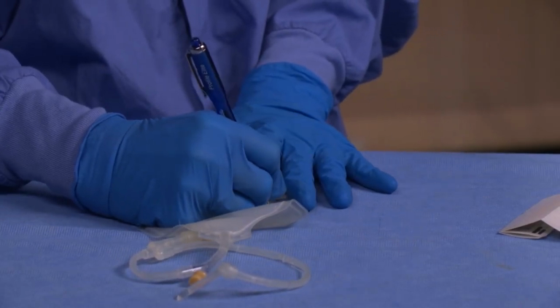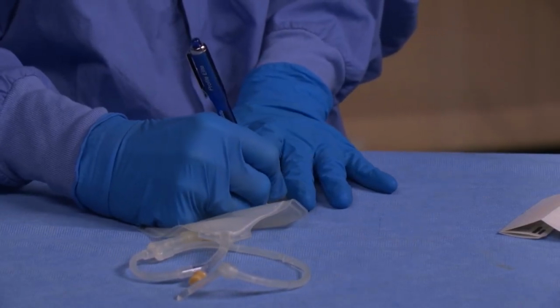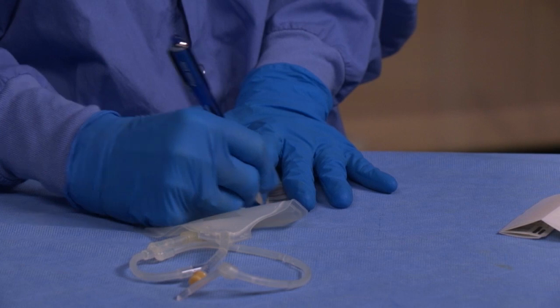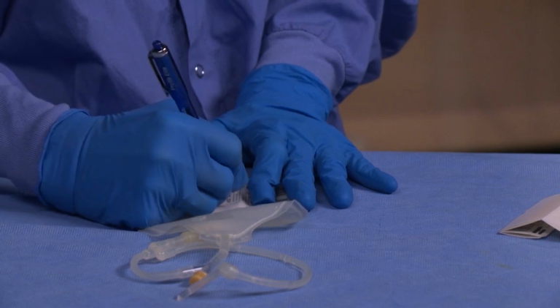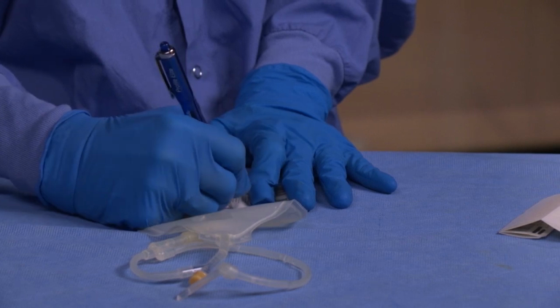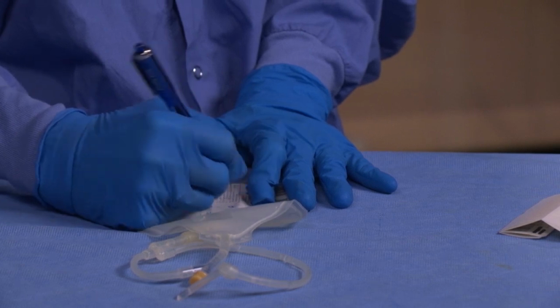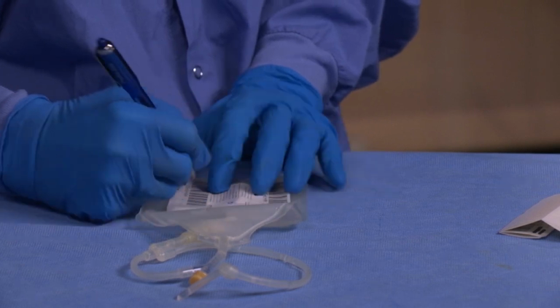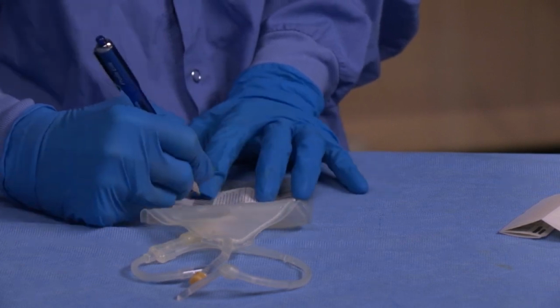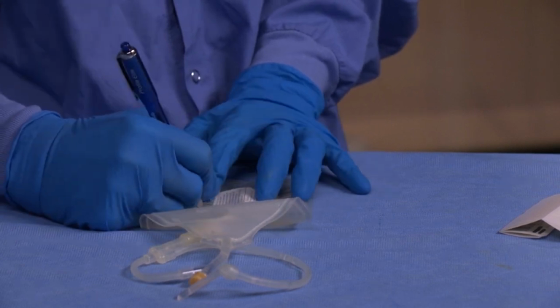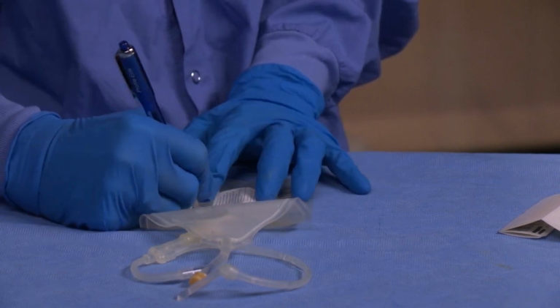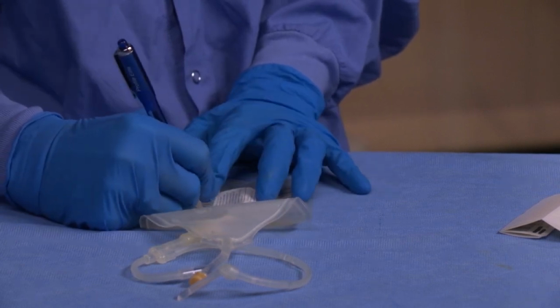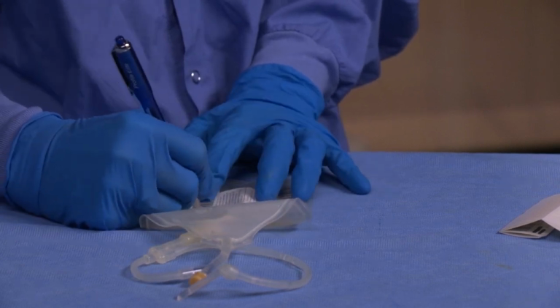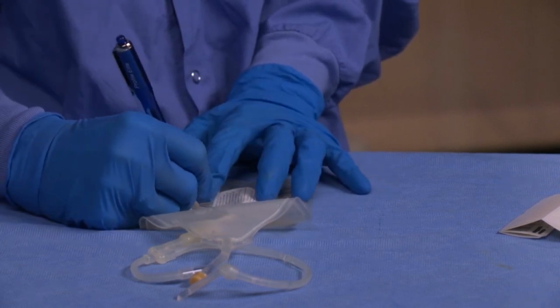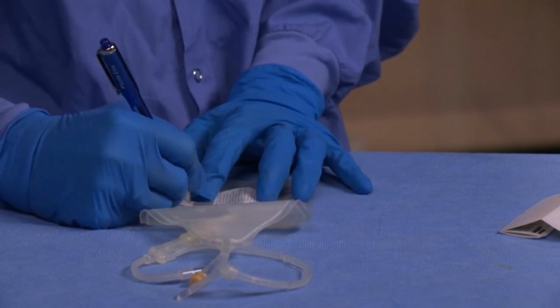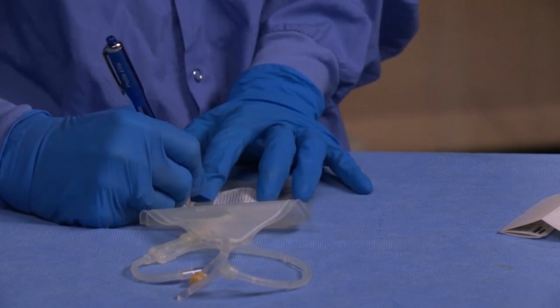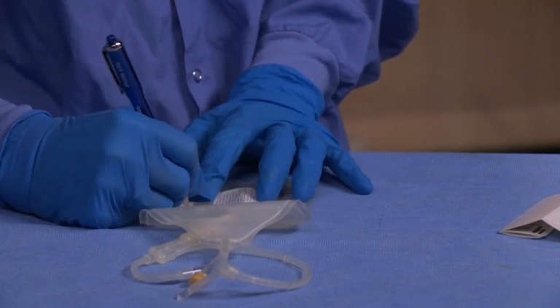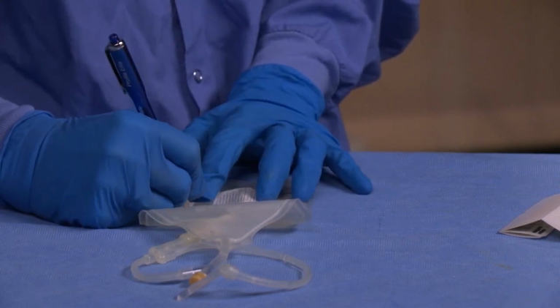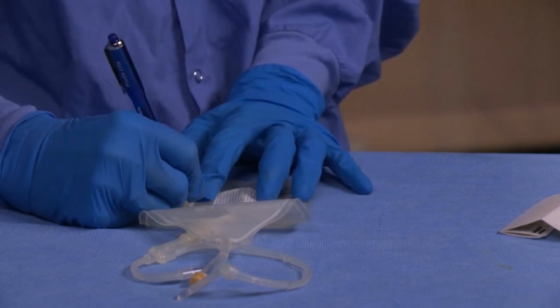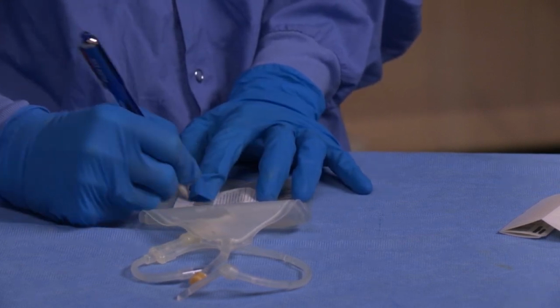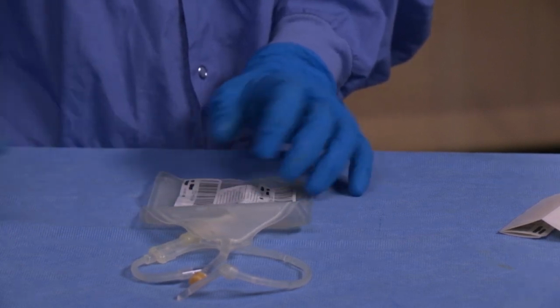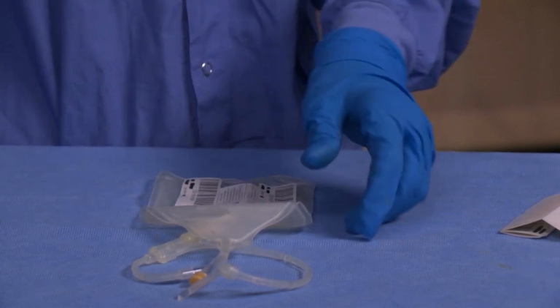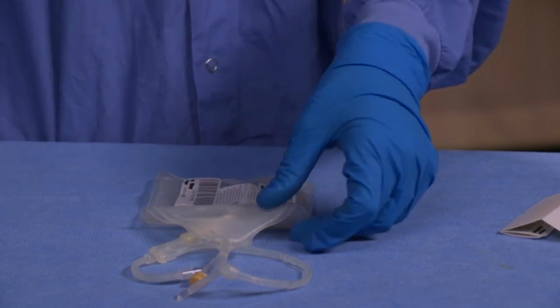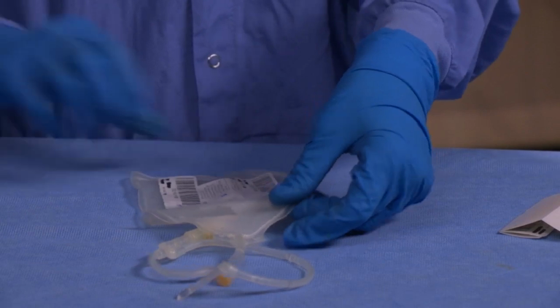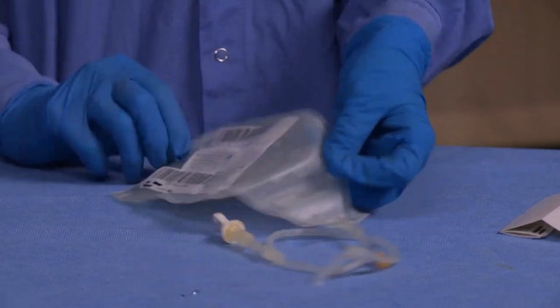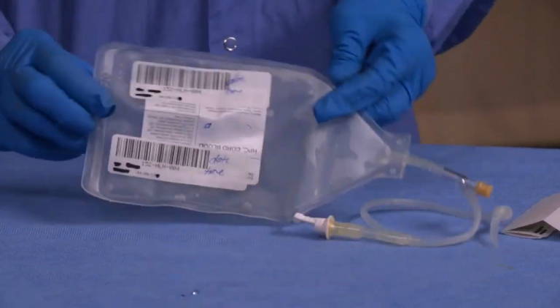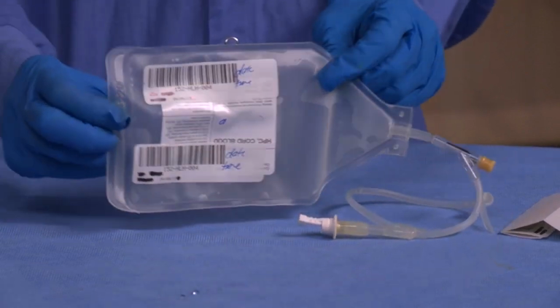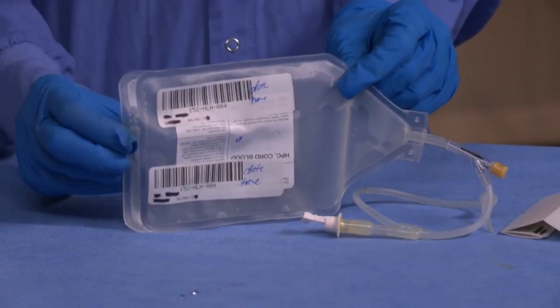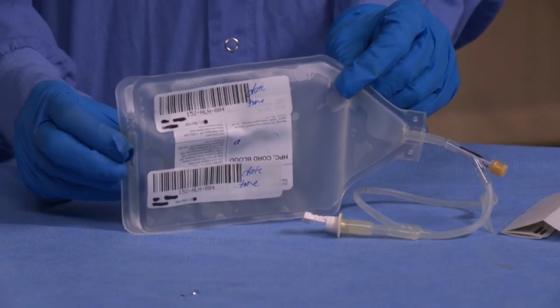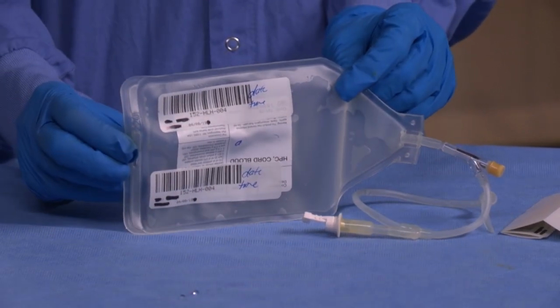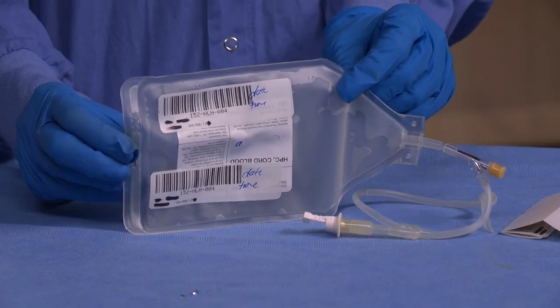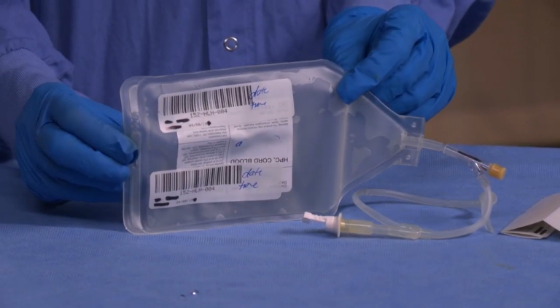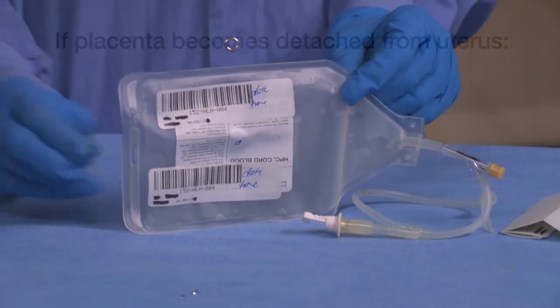Now that the cord collection is complete, the cord blood will be given to the parents. Keep the cord blood bag at room temperature and do not refrigerate.